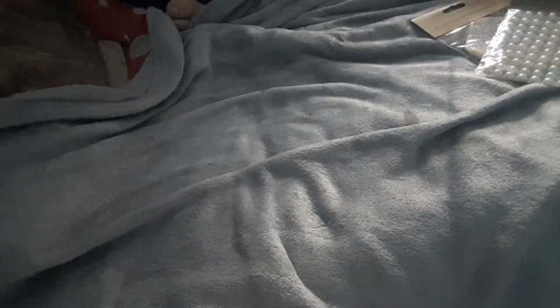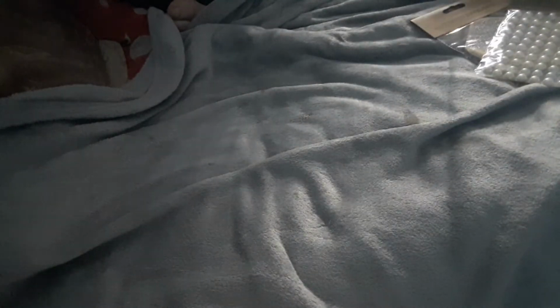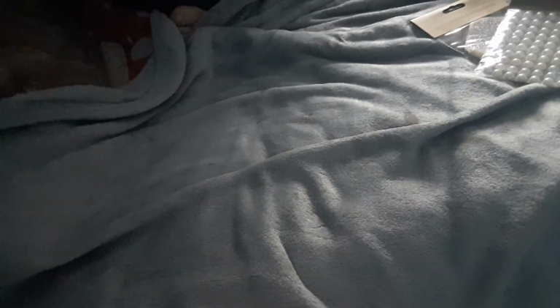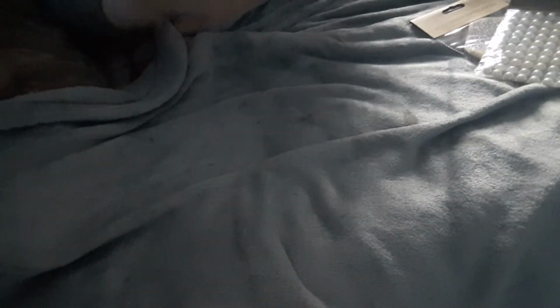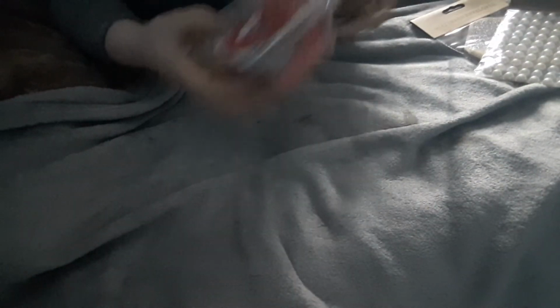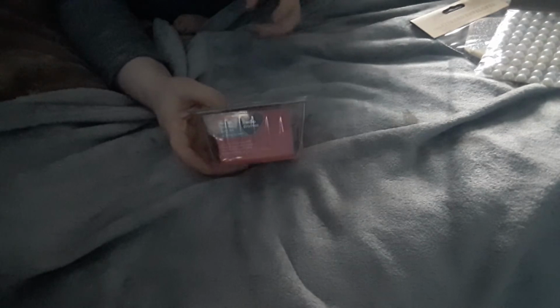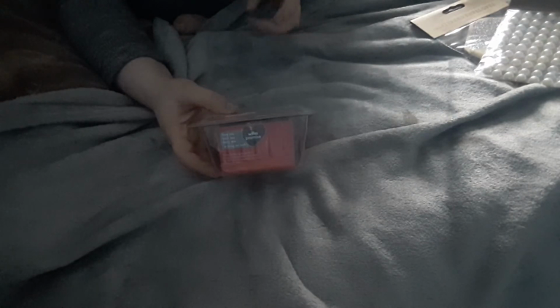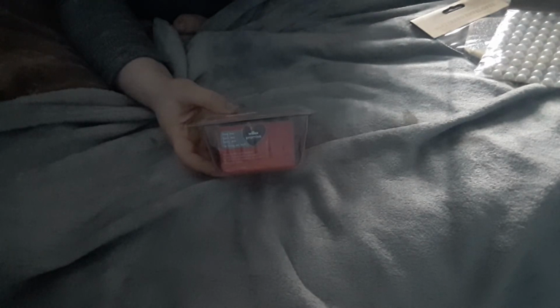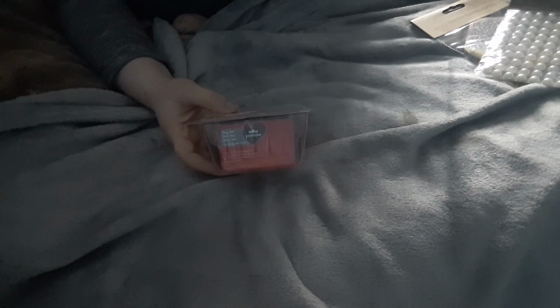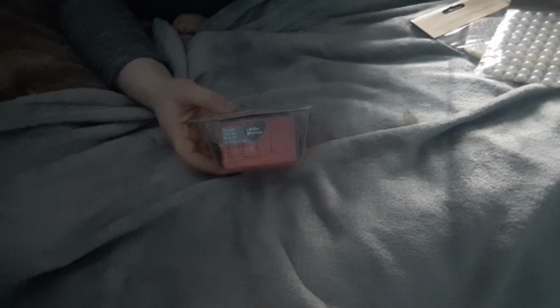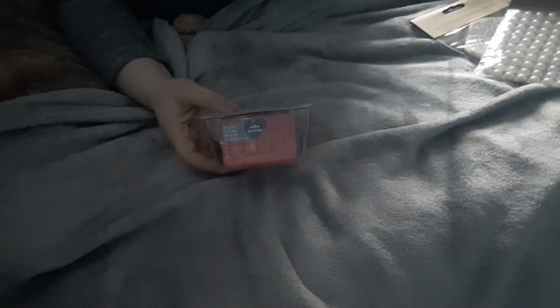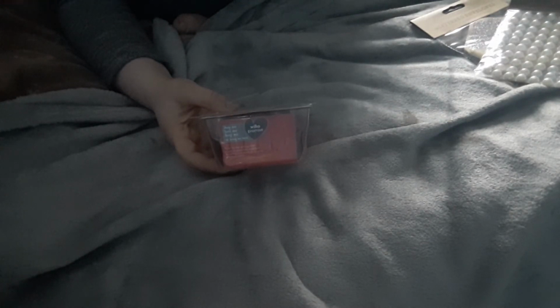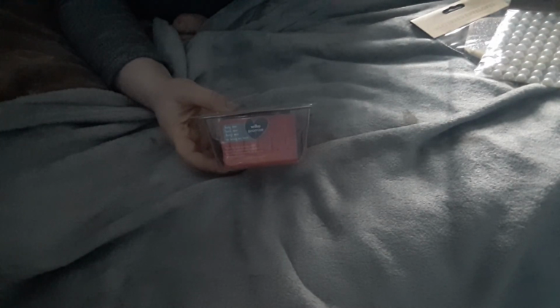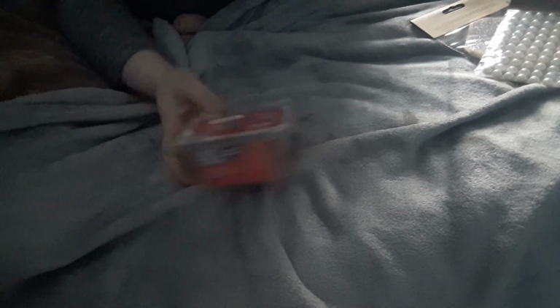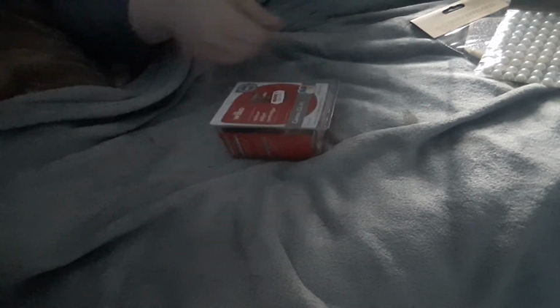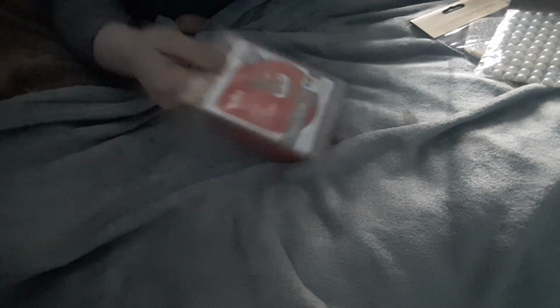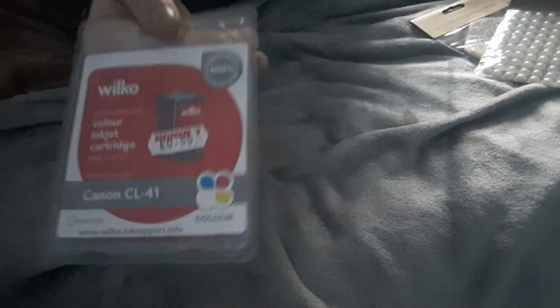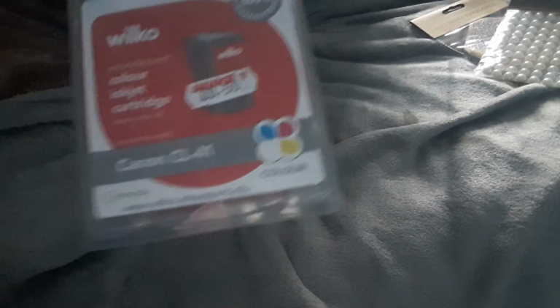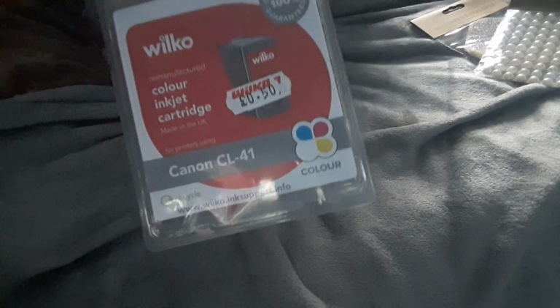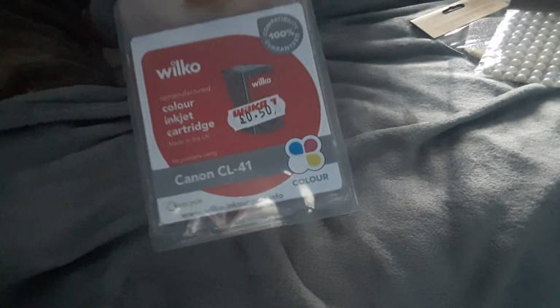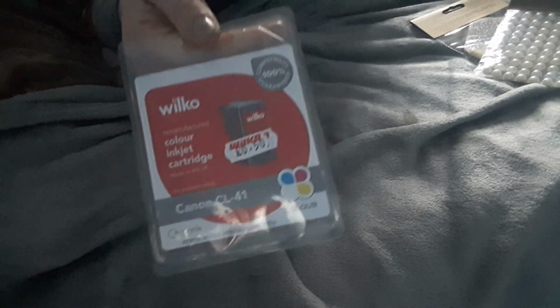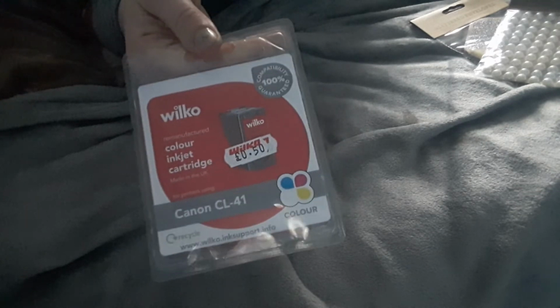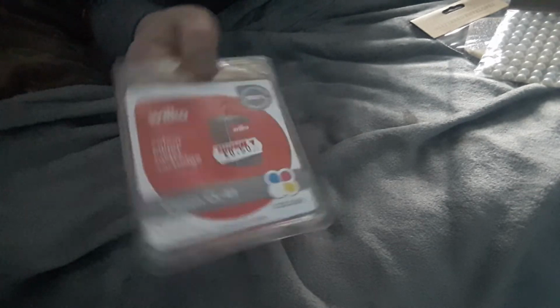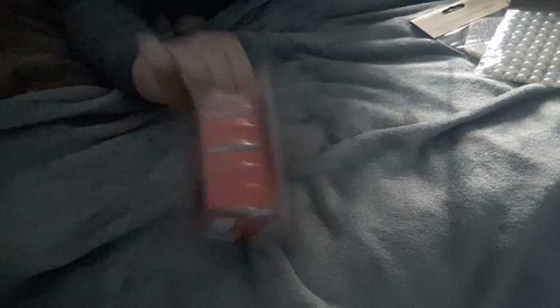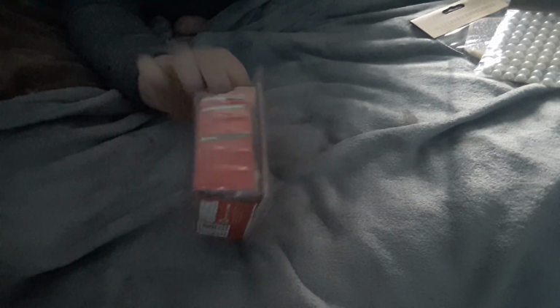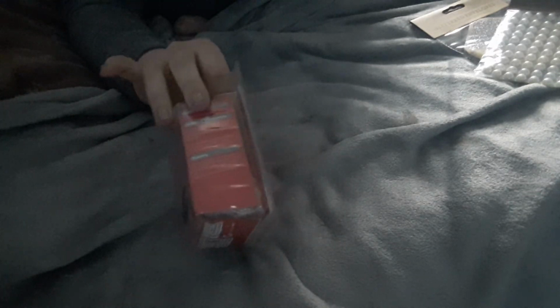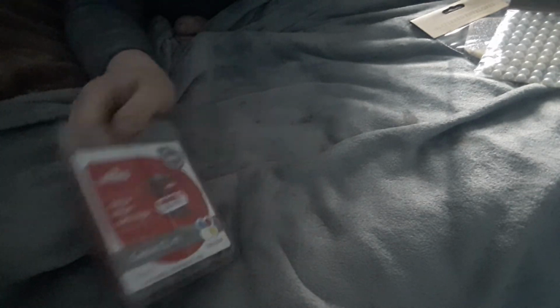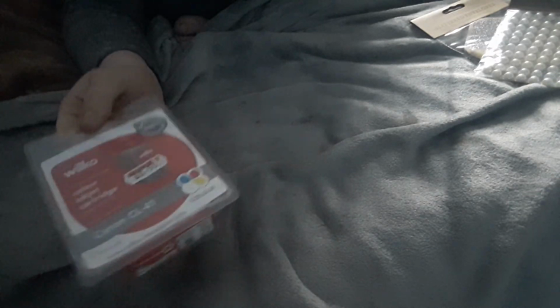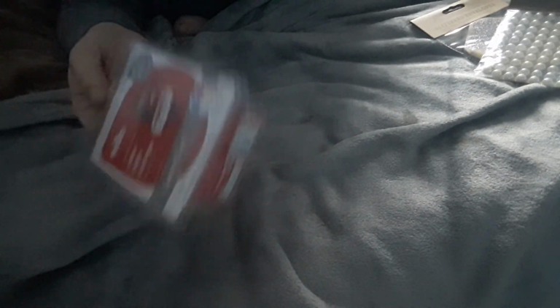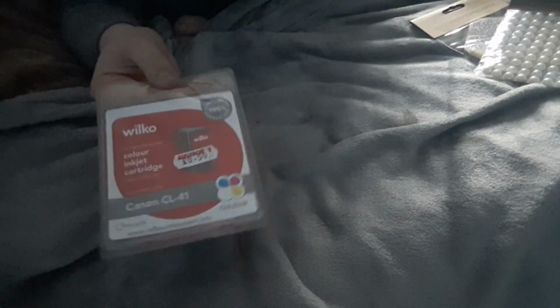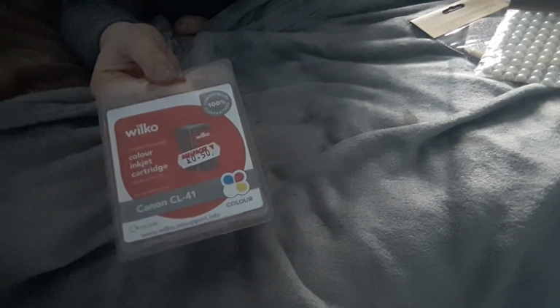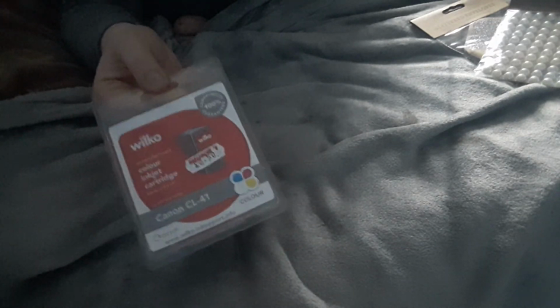I thought this was really good for my printer — I found it in Wilkerson's for only 50p. It's brand new ink, so I got two of them. I've already got one in my printer.